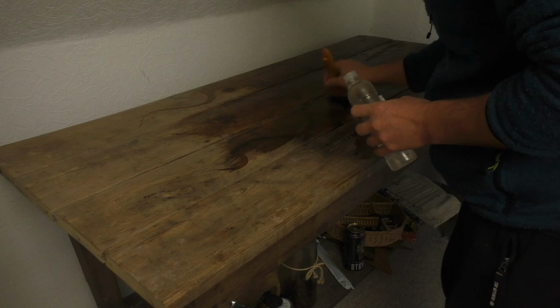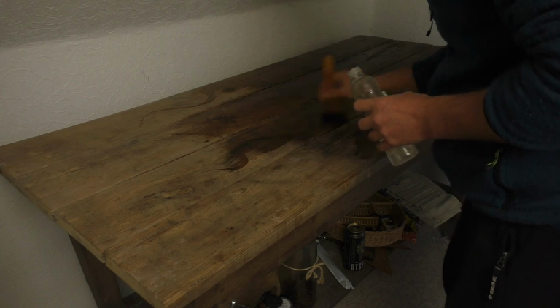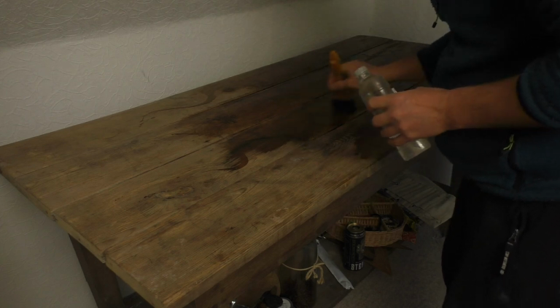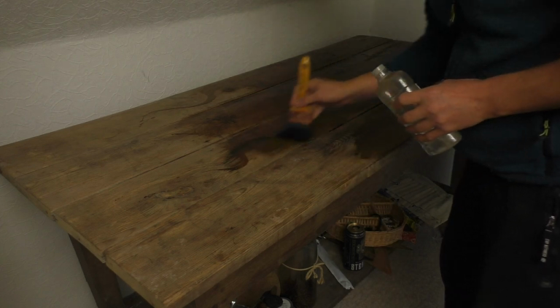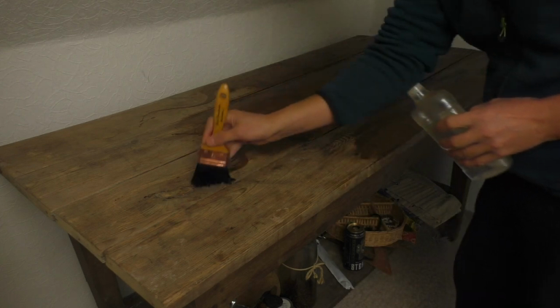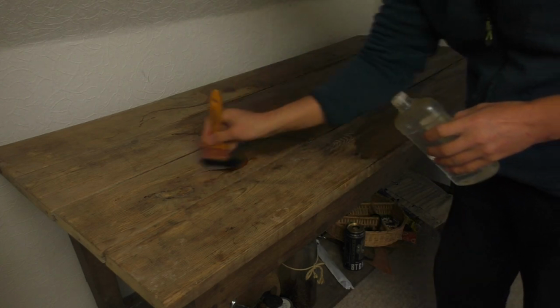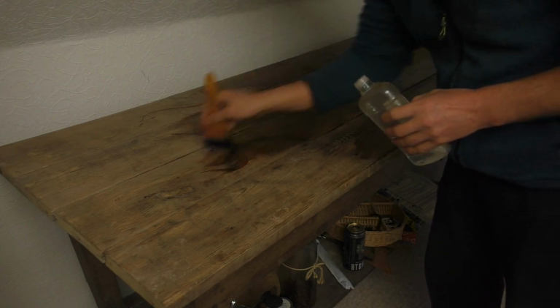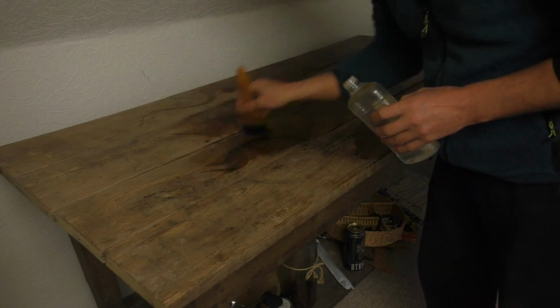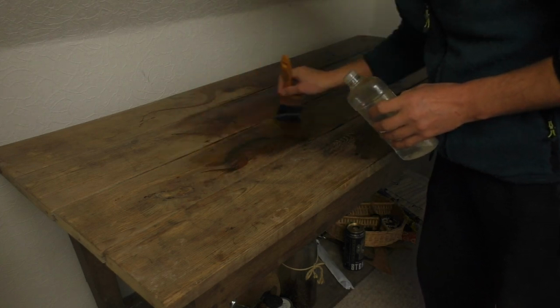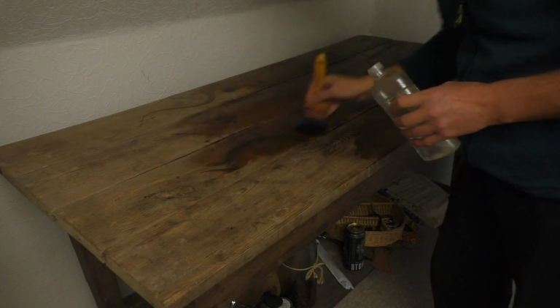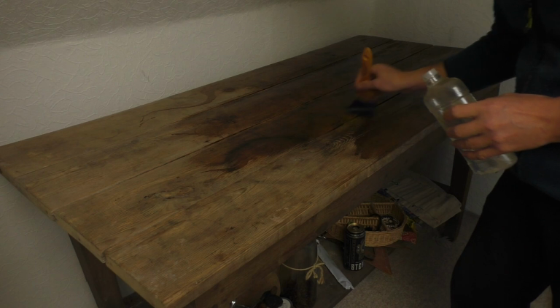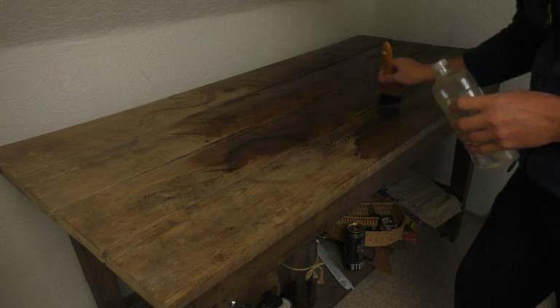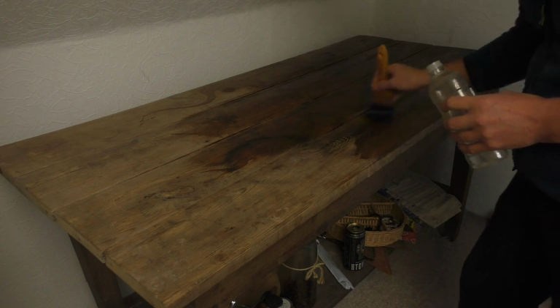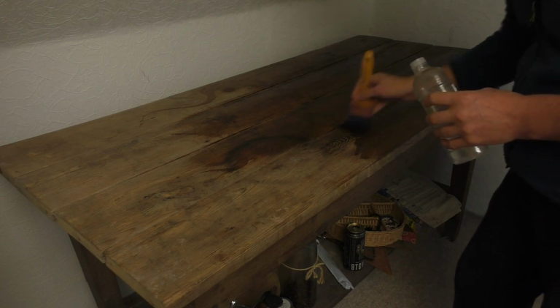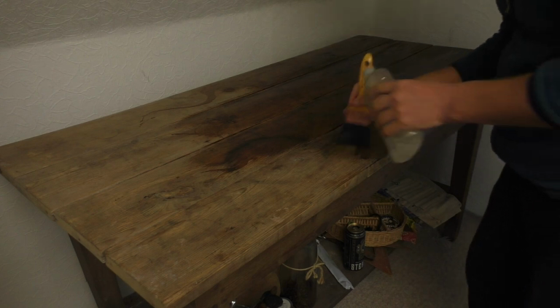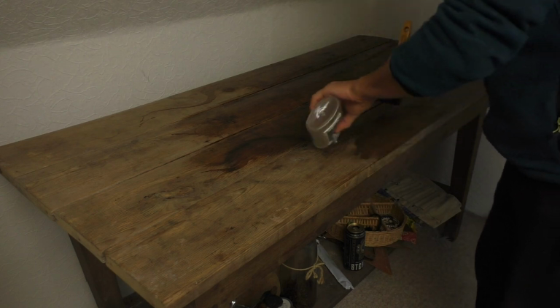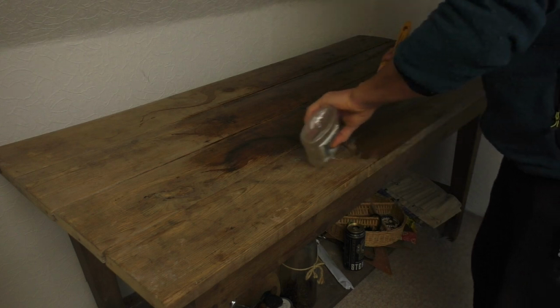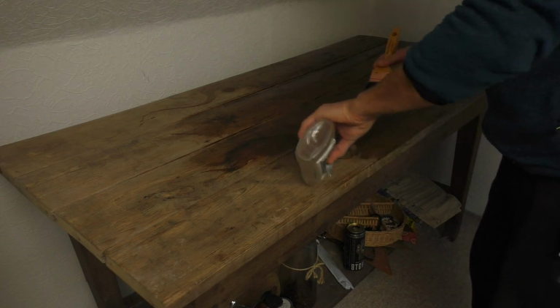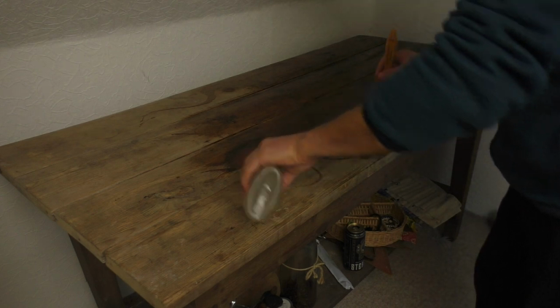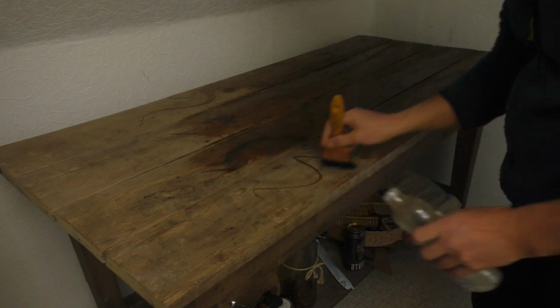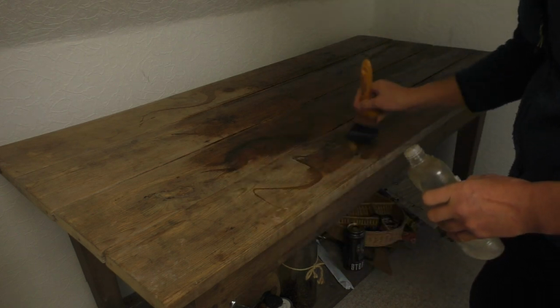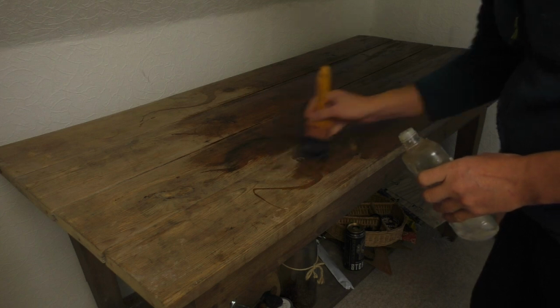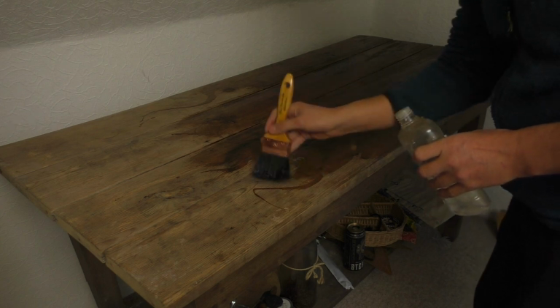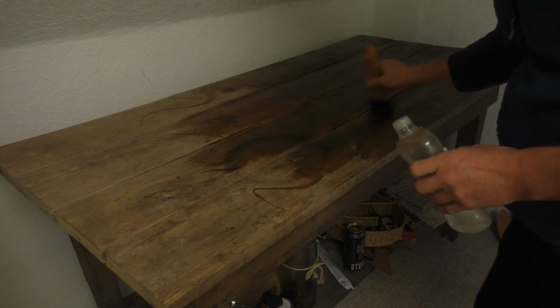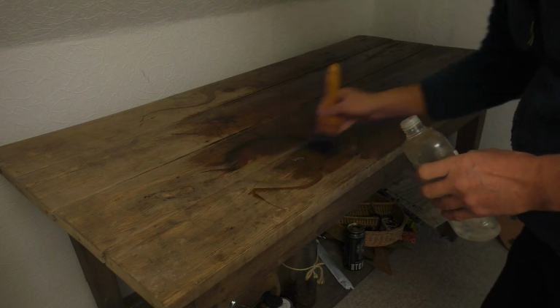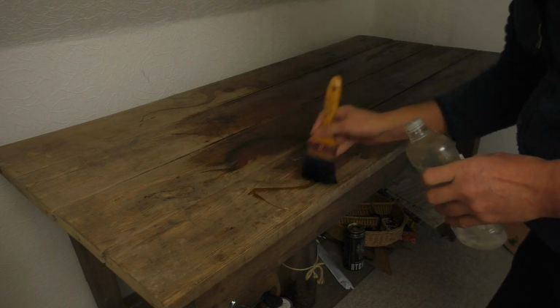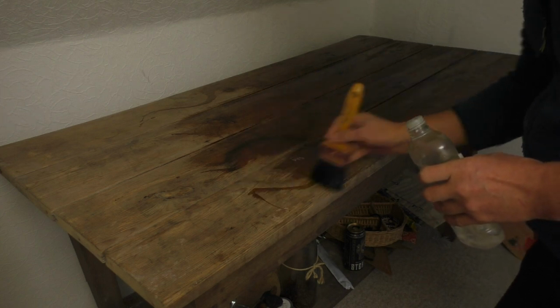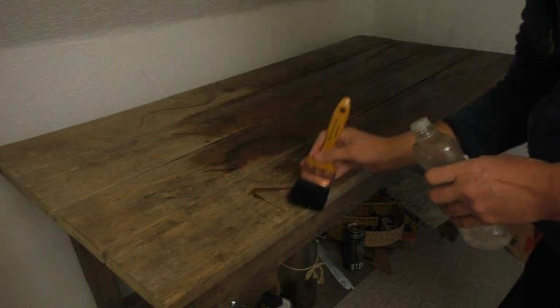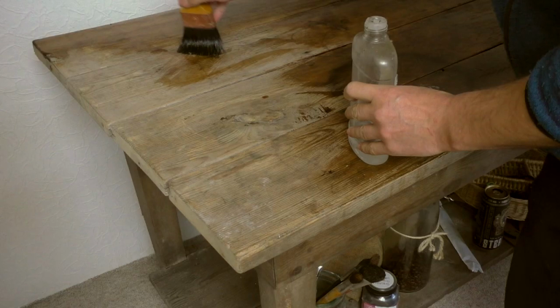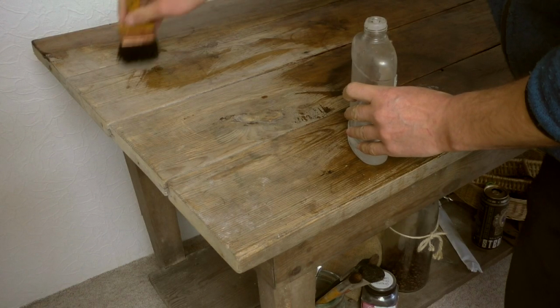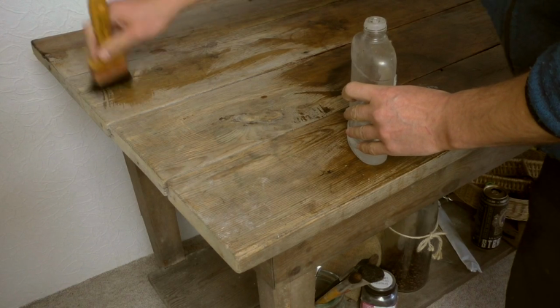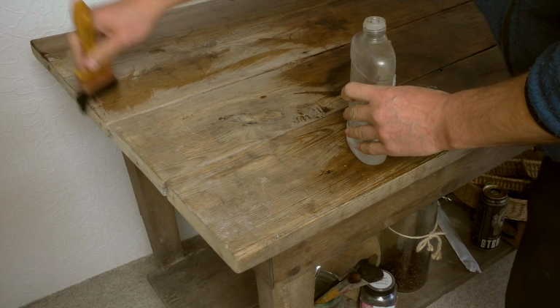I brought this old study table up from the cellar. It was apparently self-built and the wood was never treated. I liked this old look and wanted to keep the wood grain.